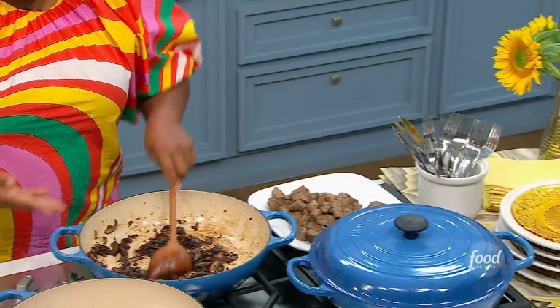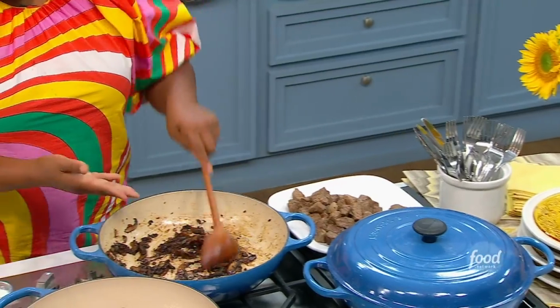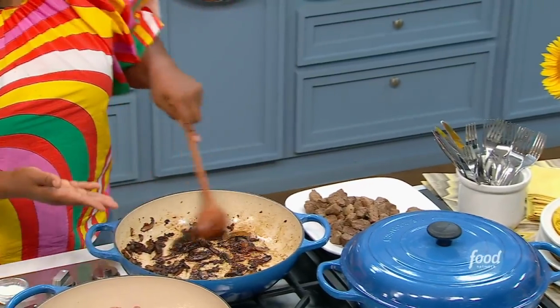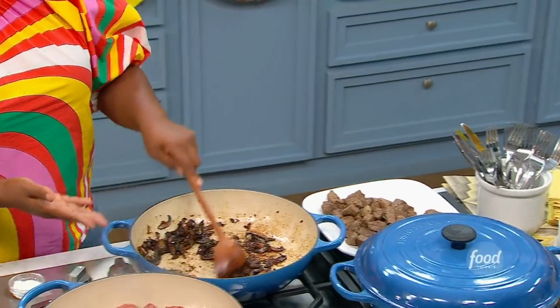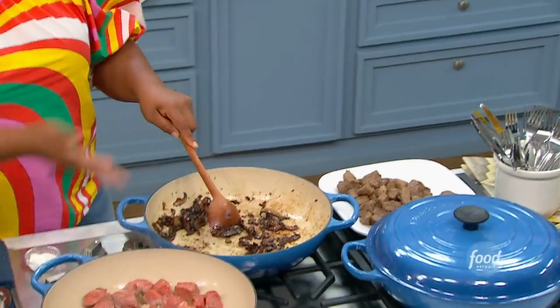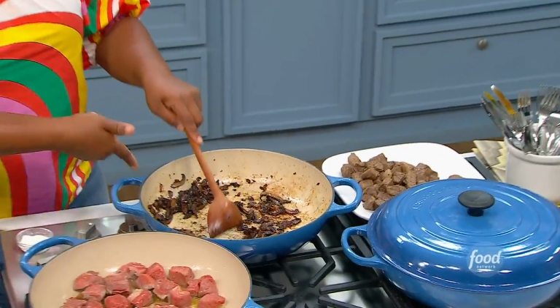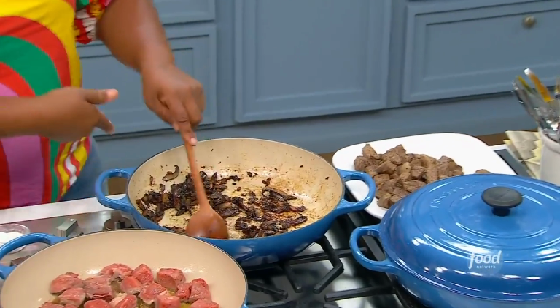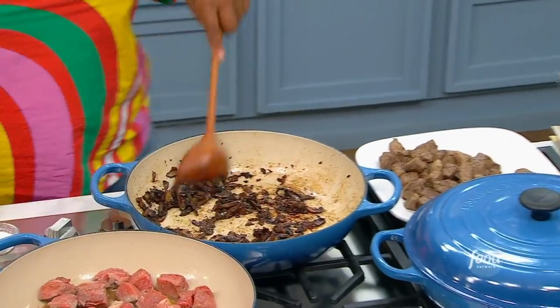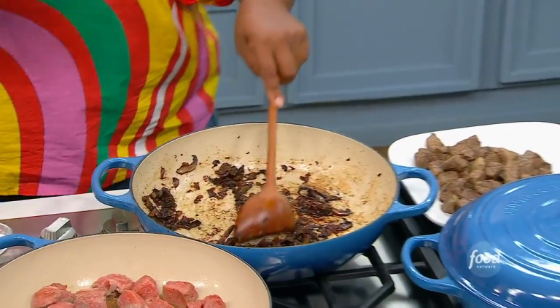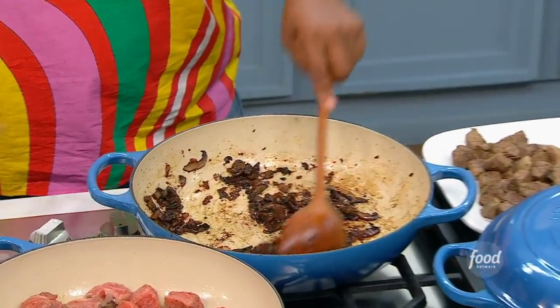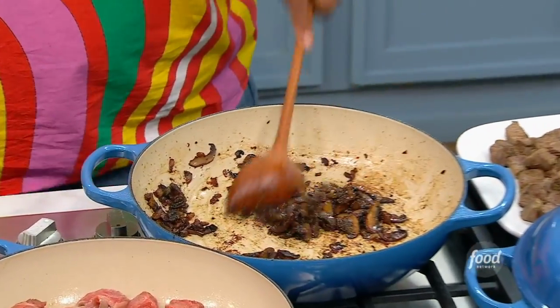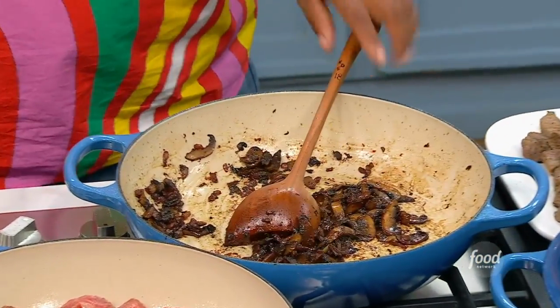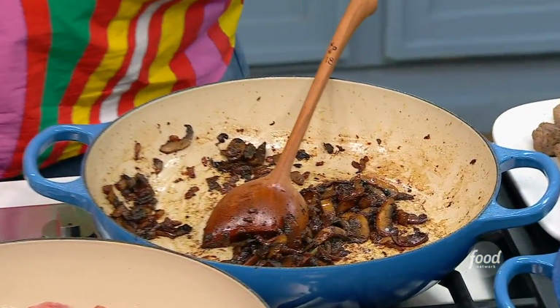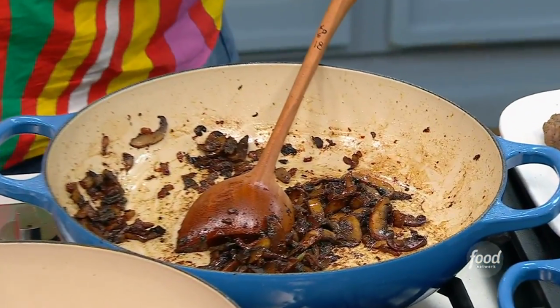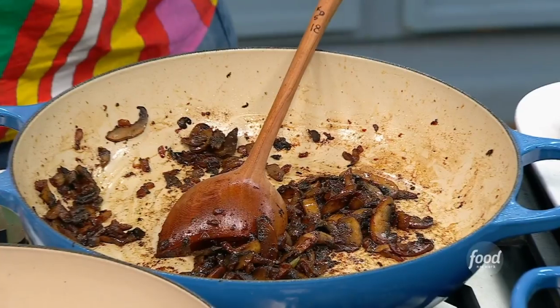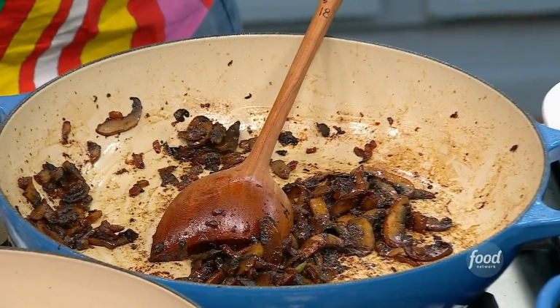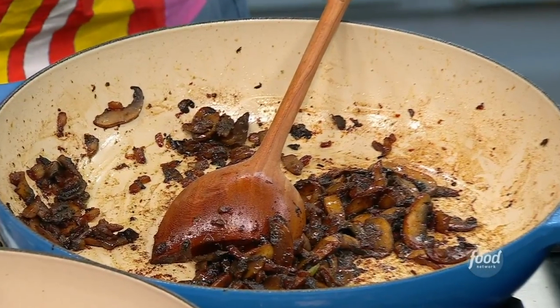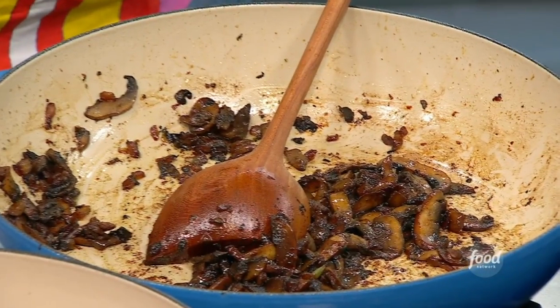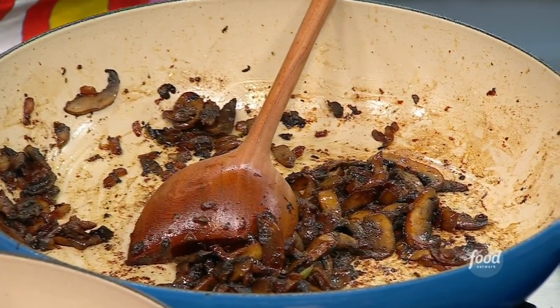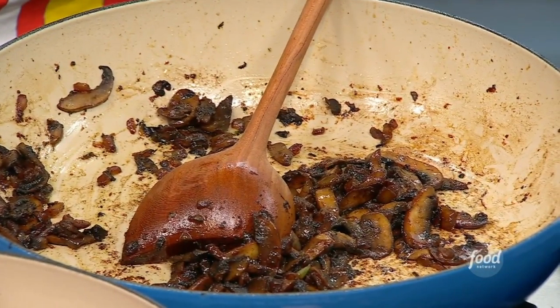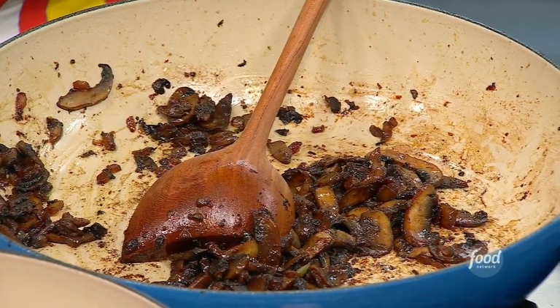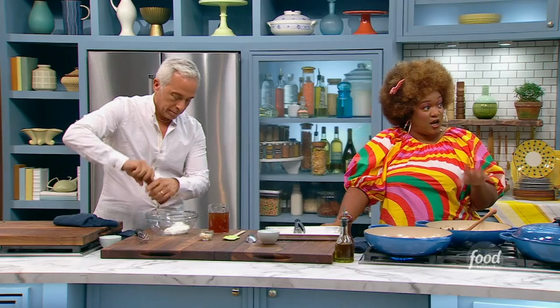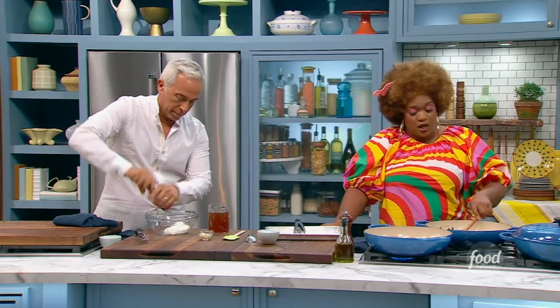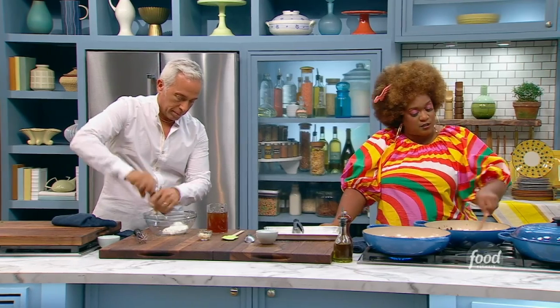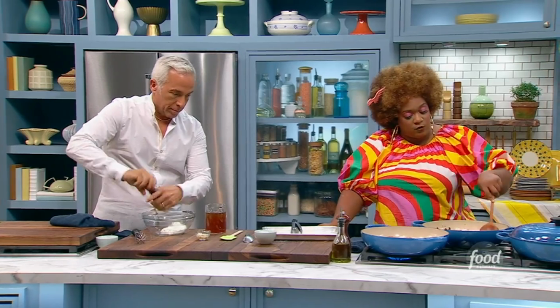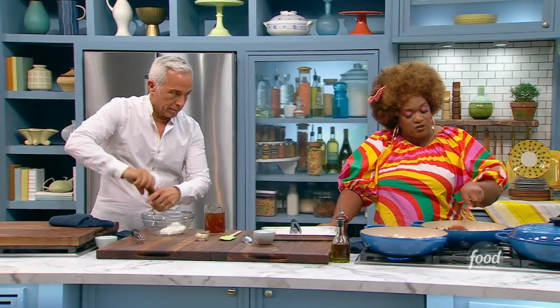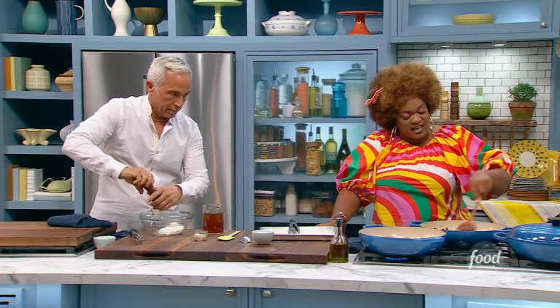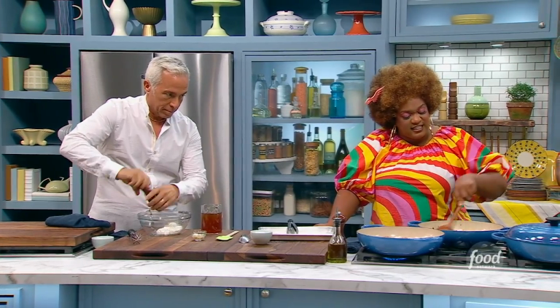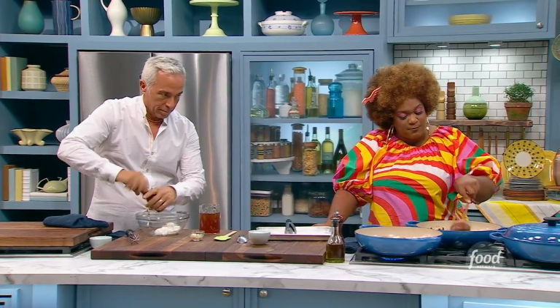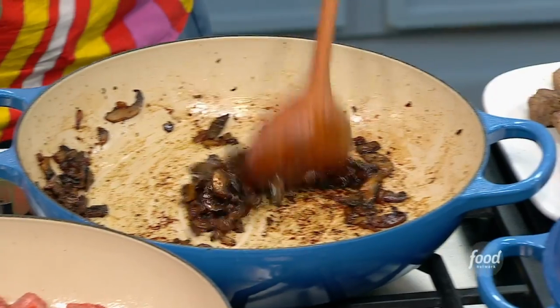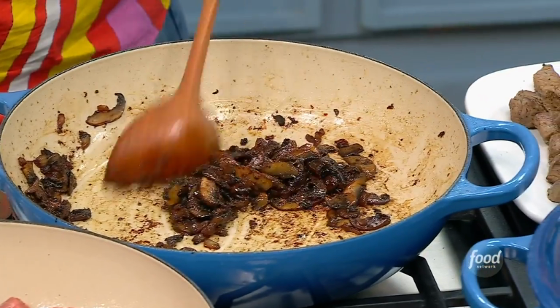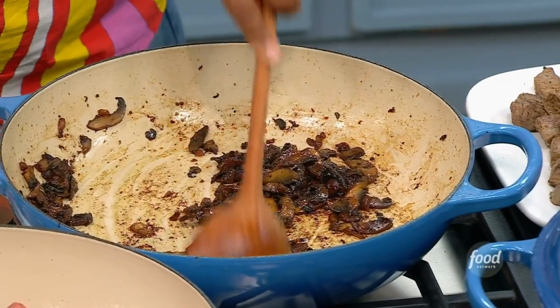And then in that same pan, we're going to get in some mushrooms, onions, garlic, and fresh thyme, and just move it around till it's that deep, dark color.